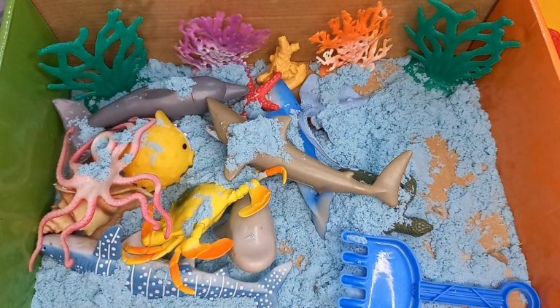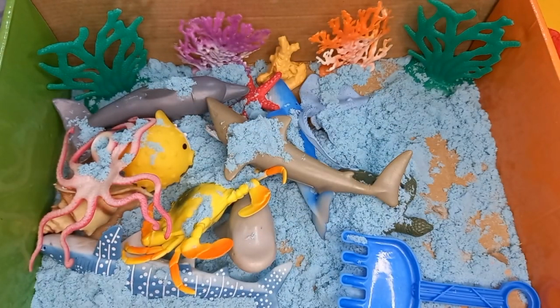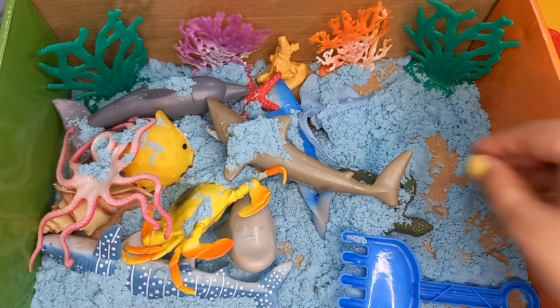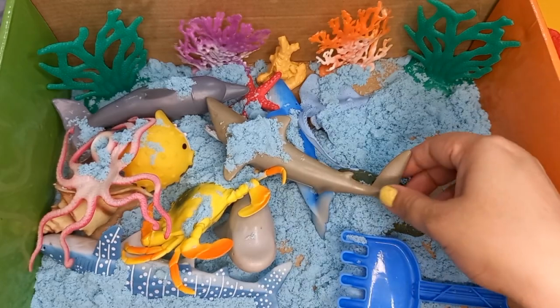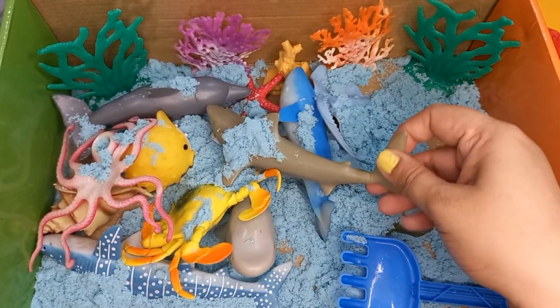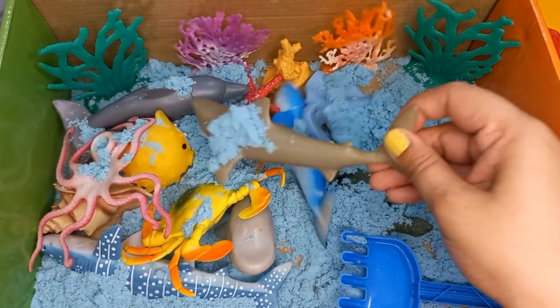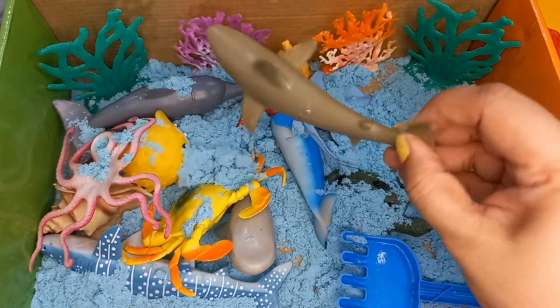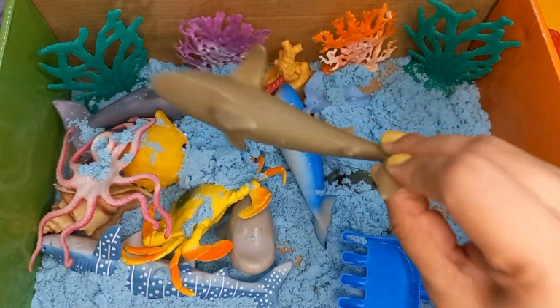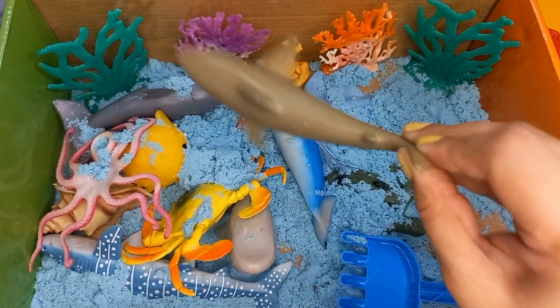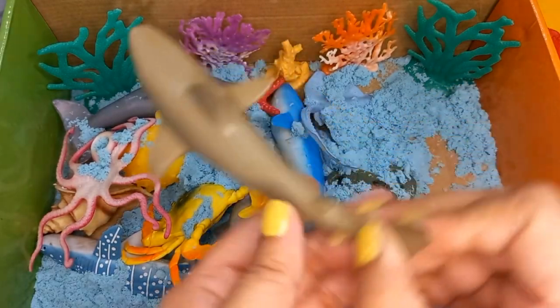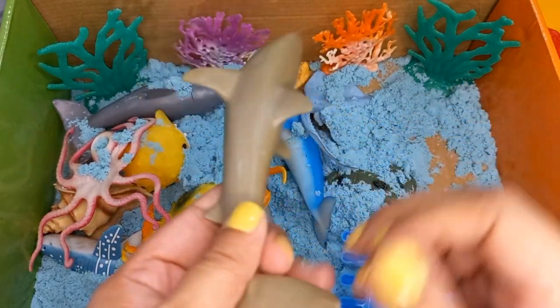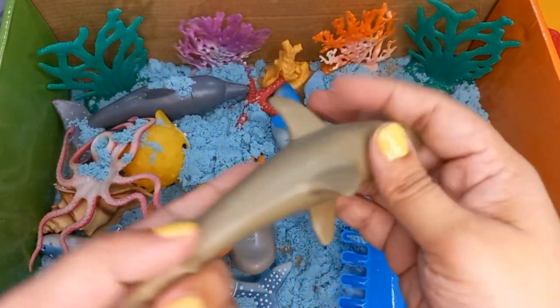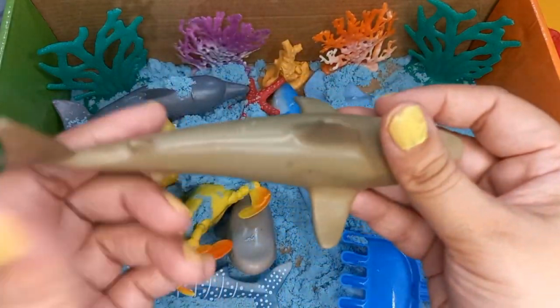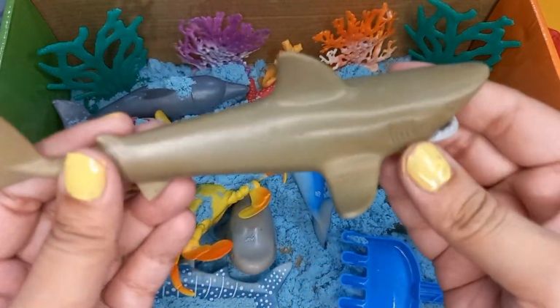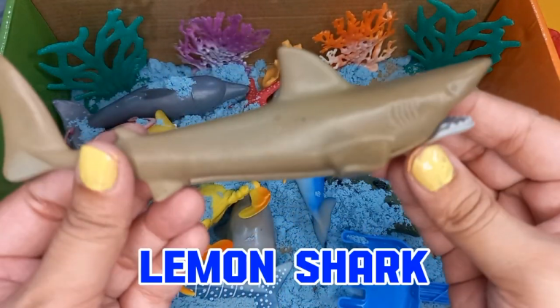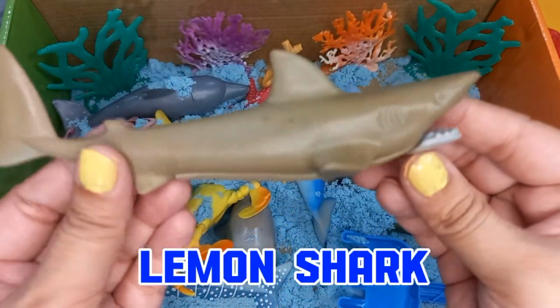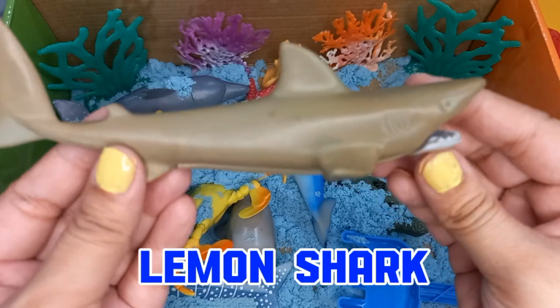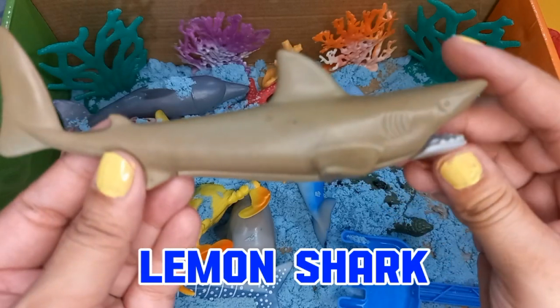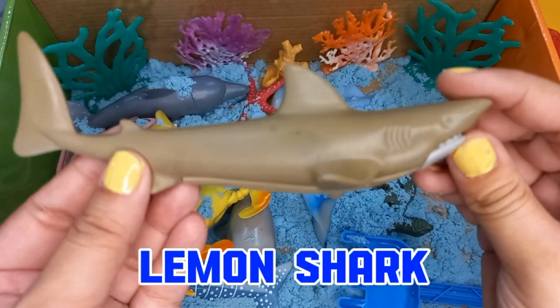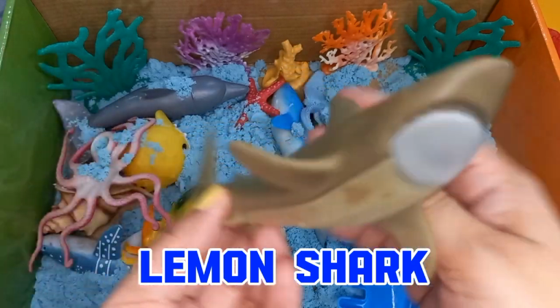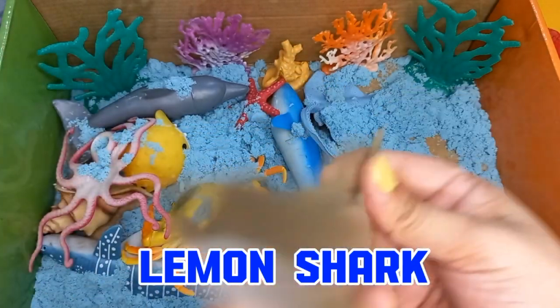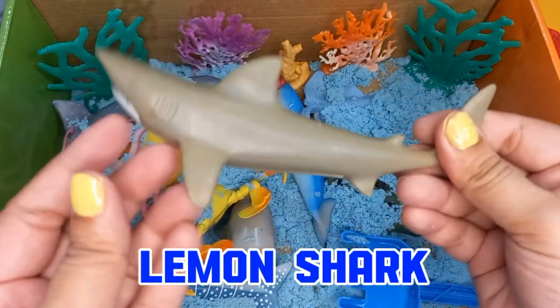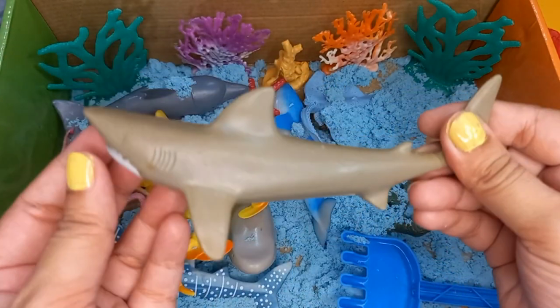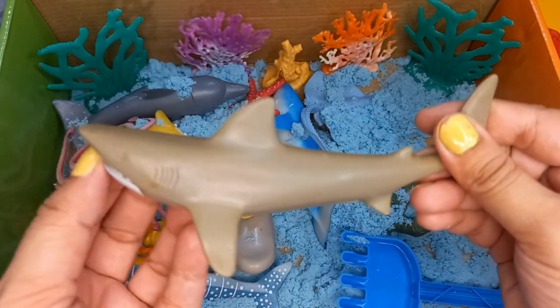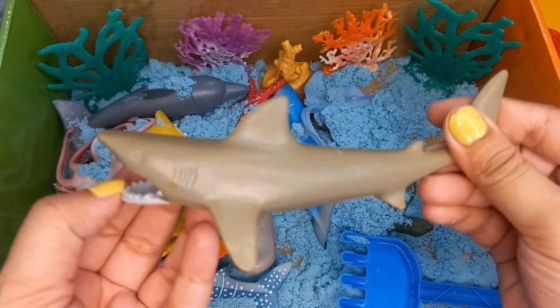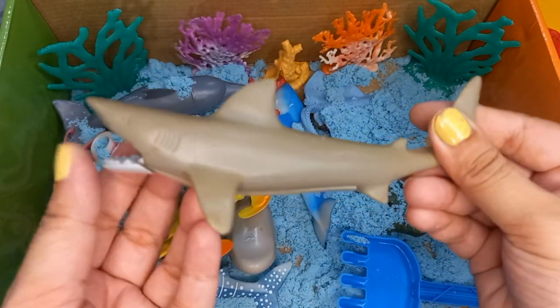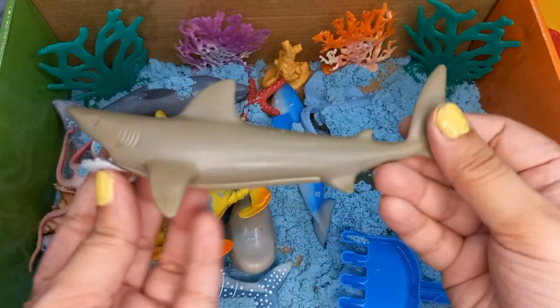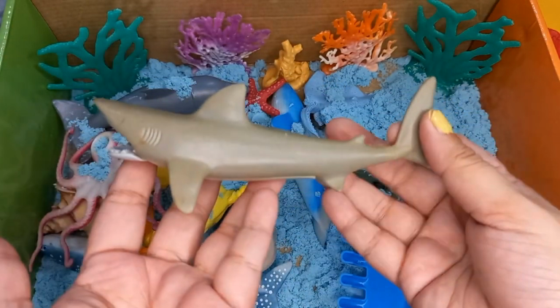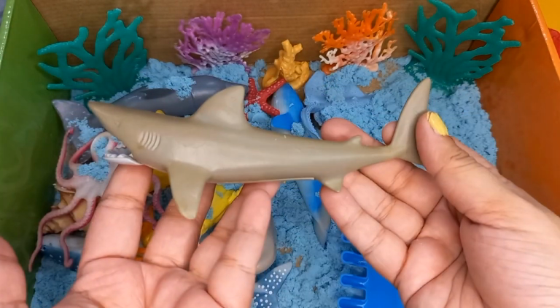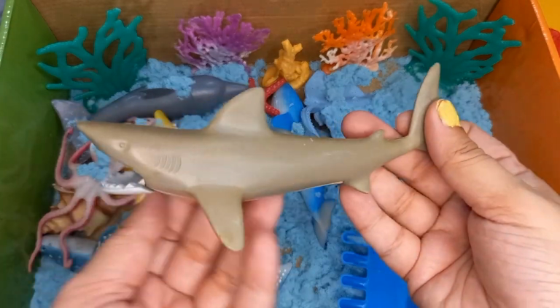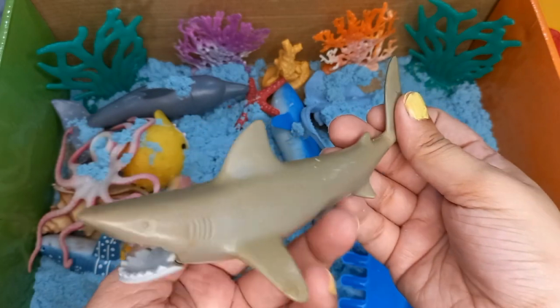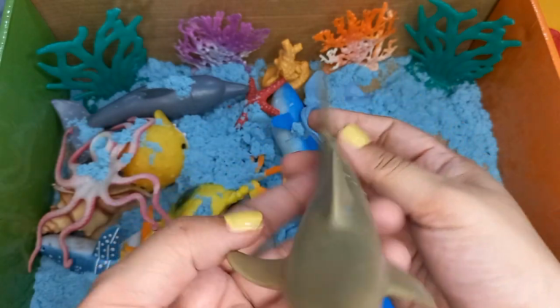And our next one is a lemon shark. Lemon sharks are slimy sharks.